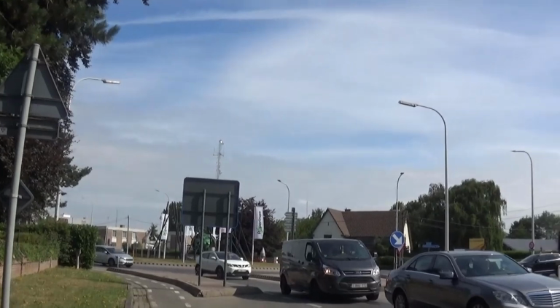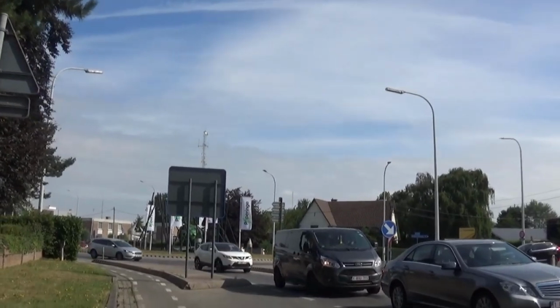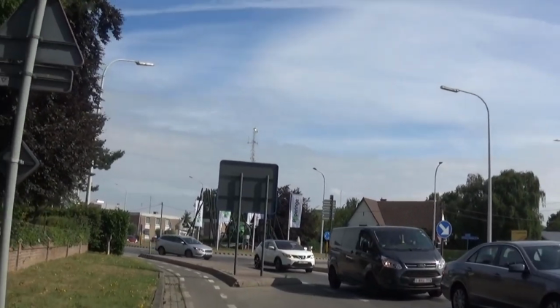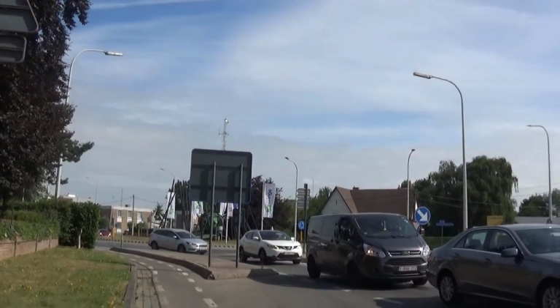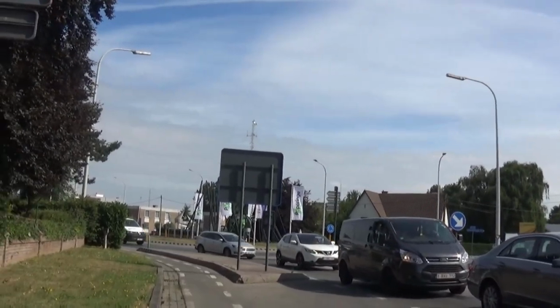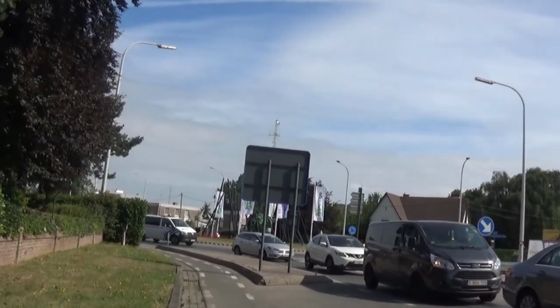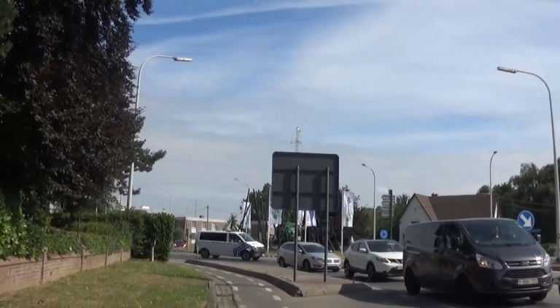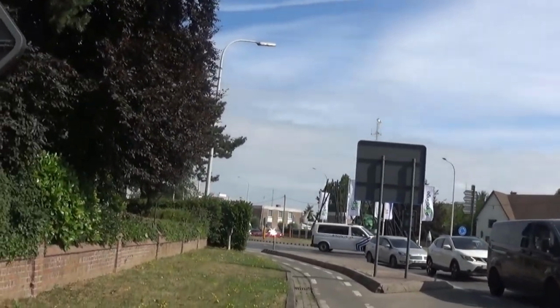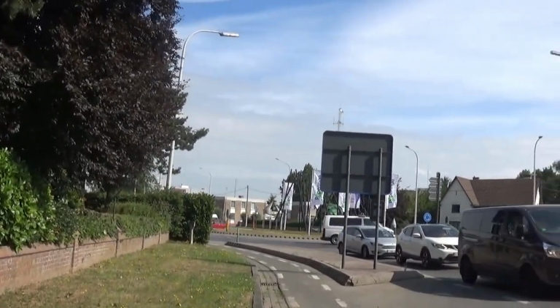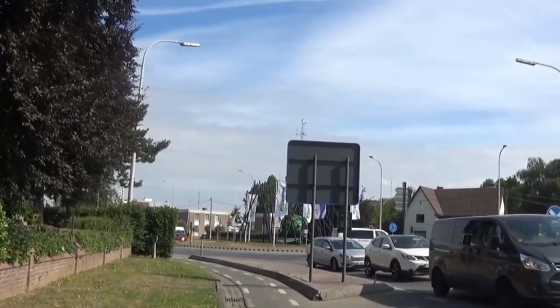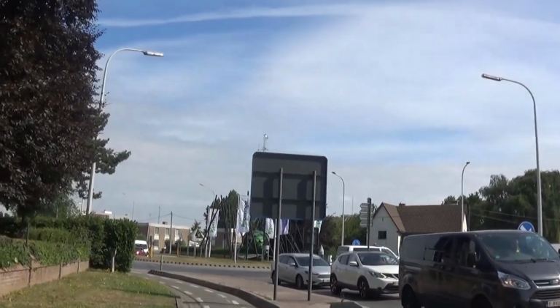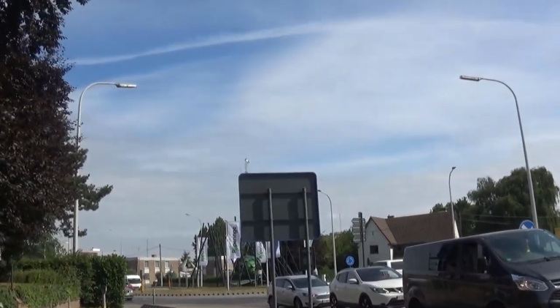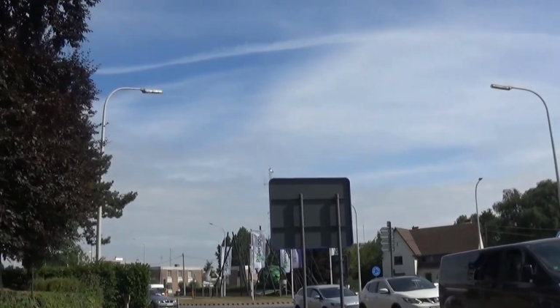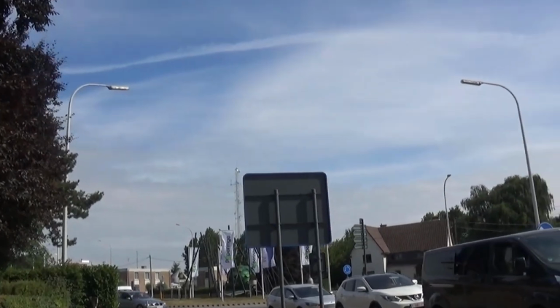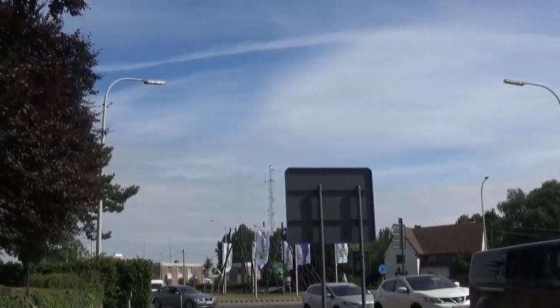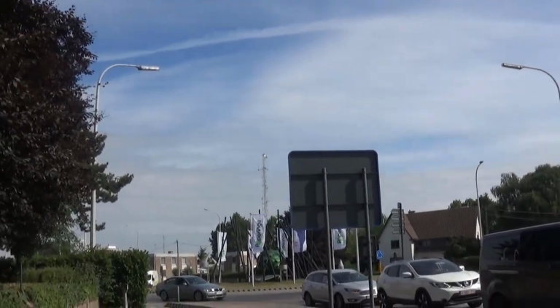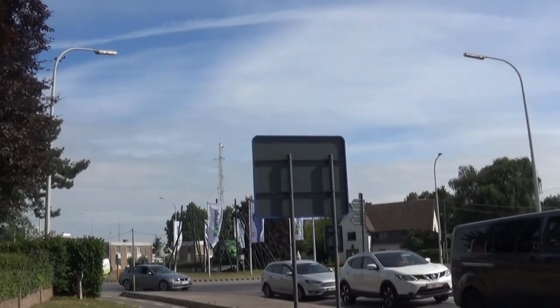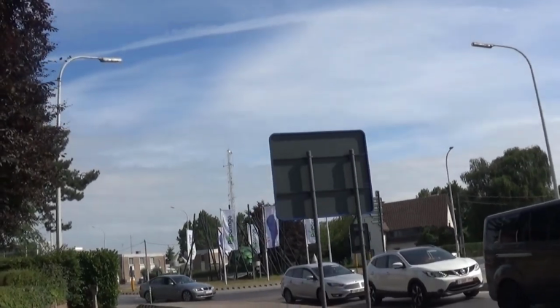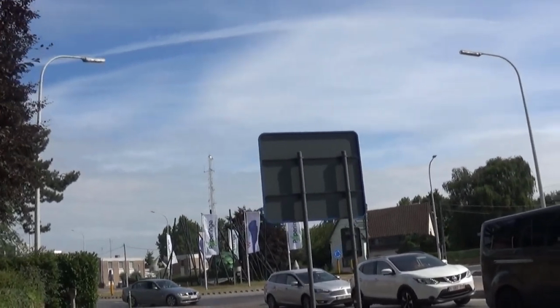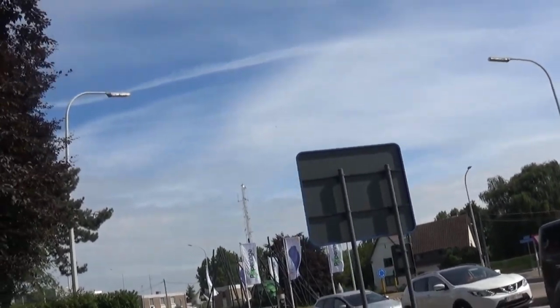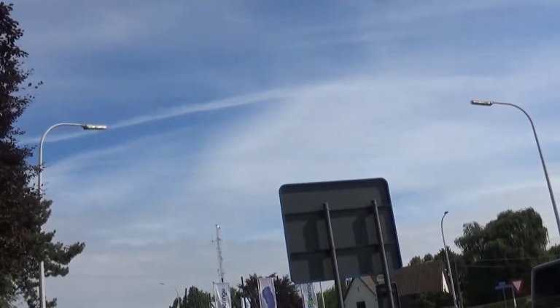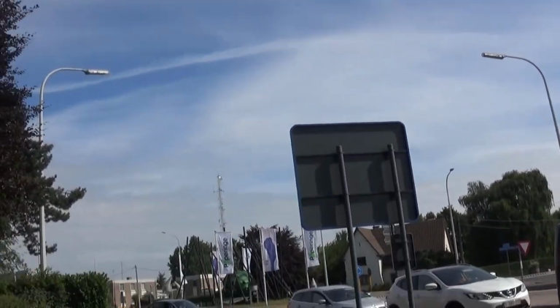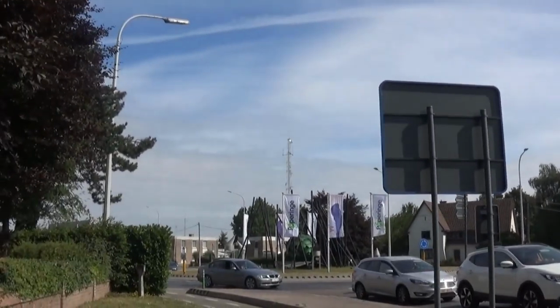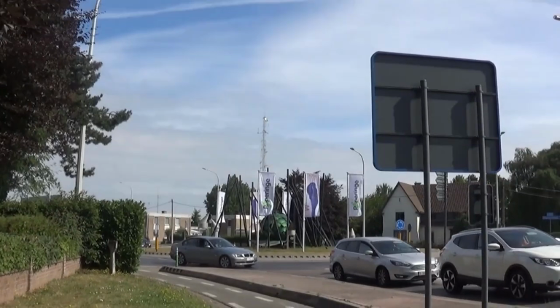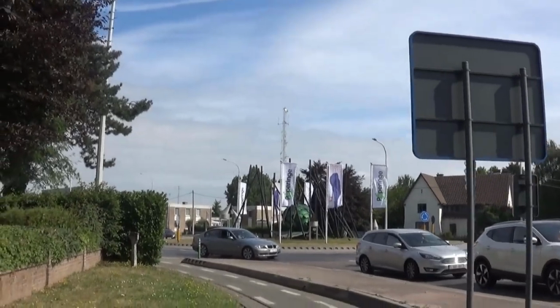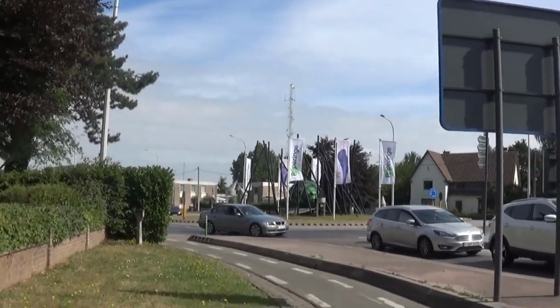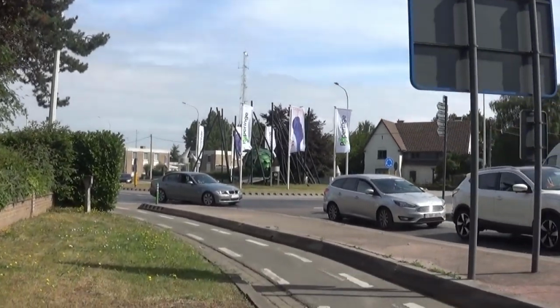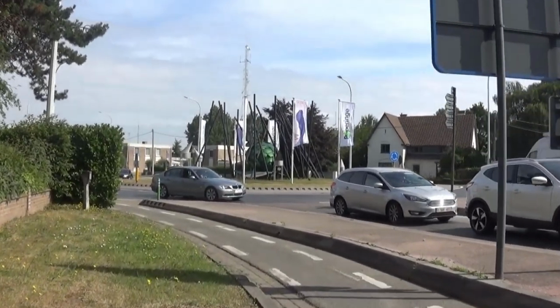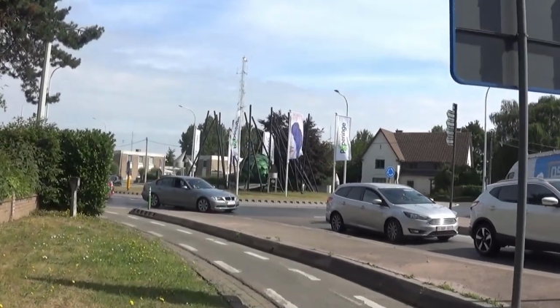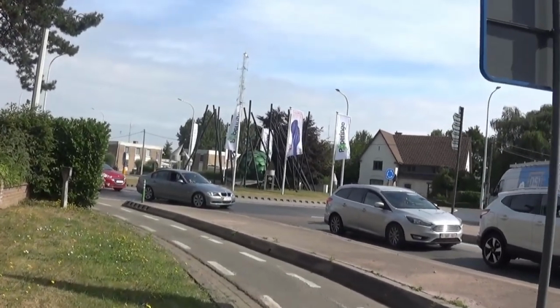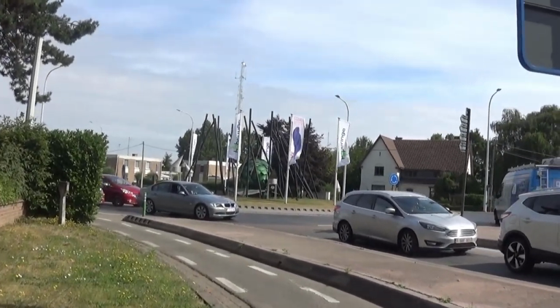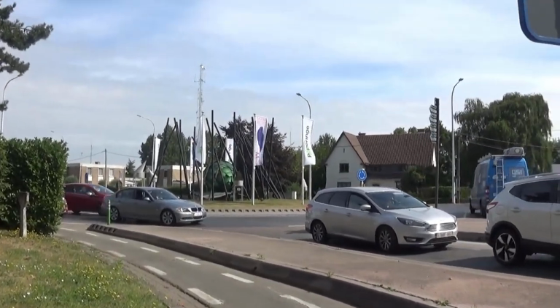Hello guys! We're doing another walking tour video and today we're touring Poperingen. I'm taking you to some of my favorite places and I have some funny little stories to share with you guys.